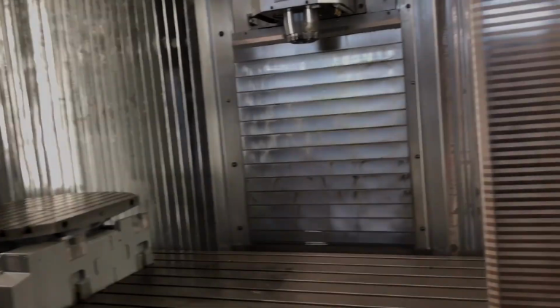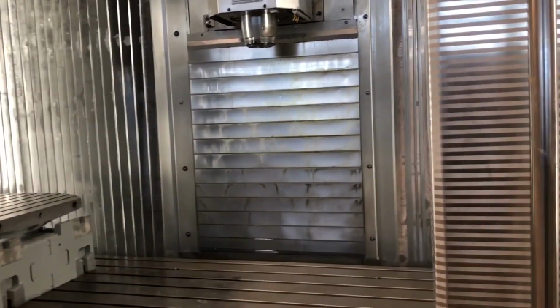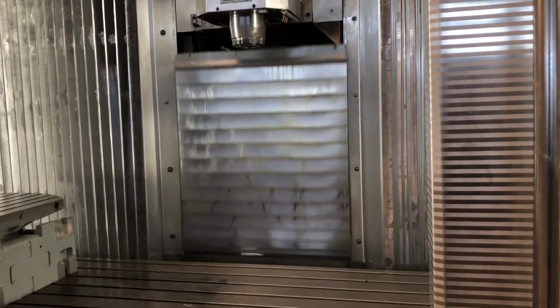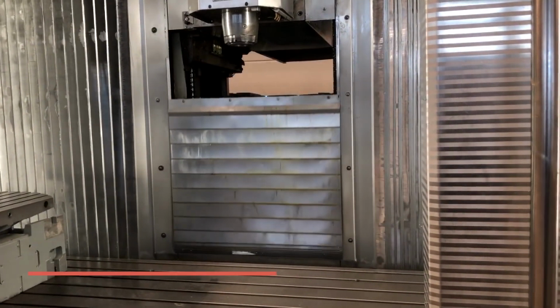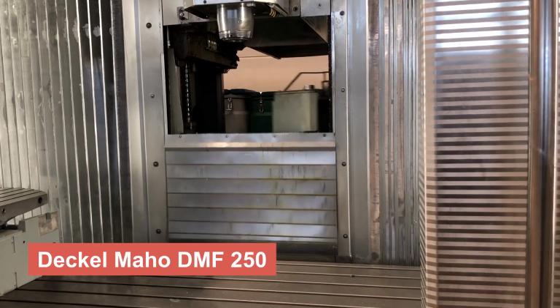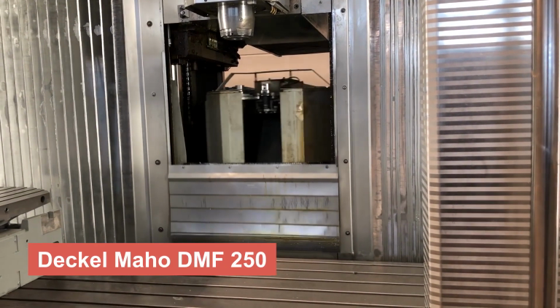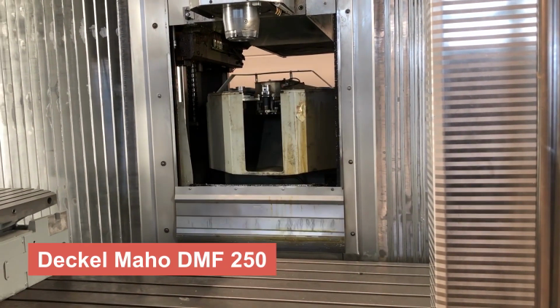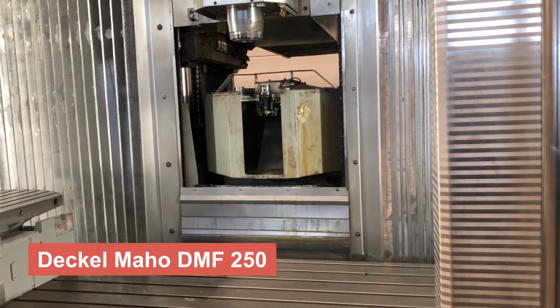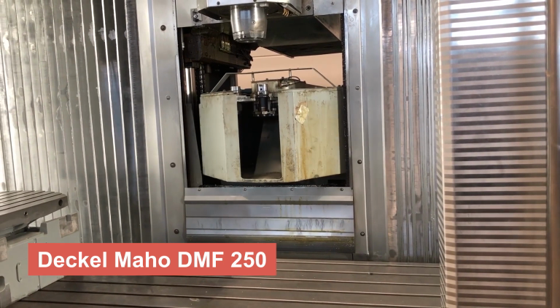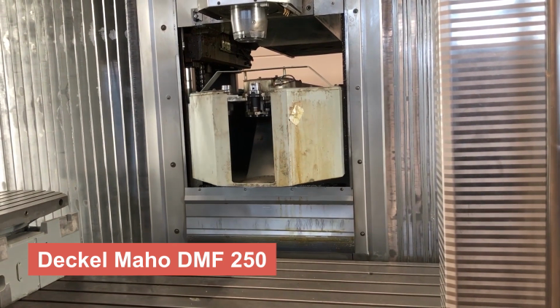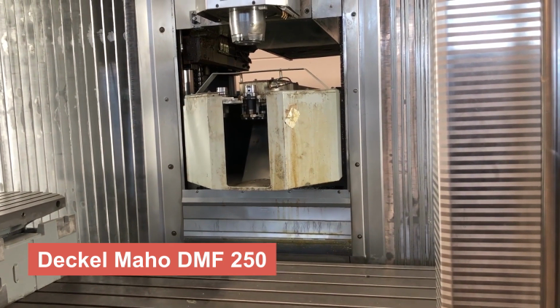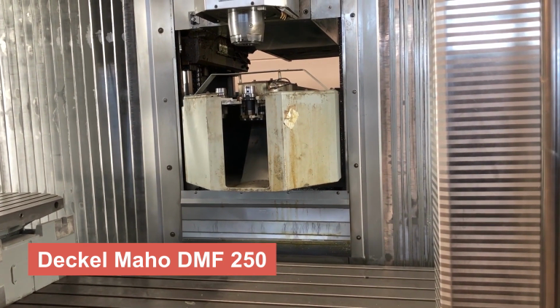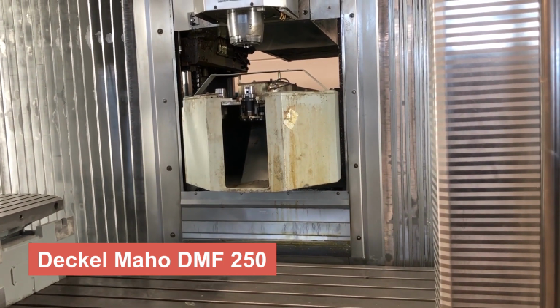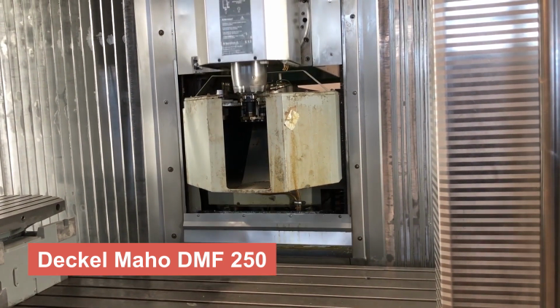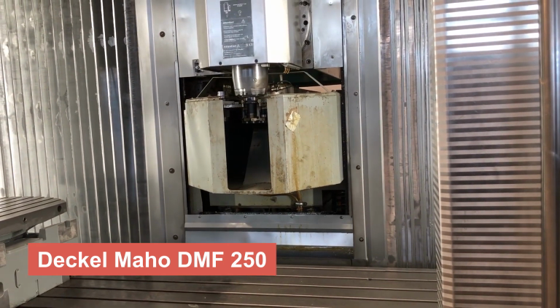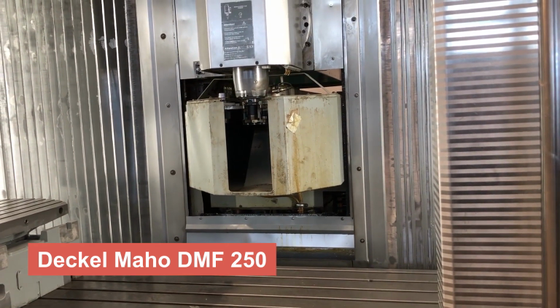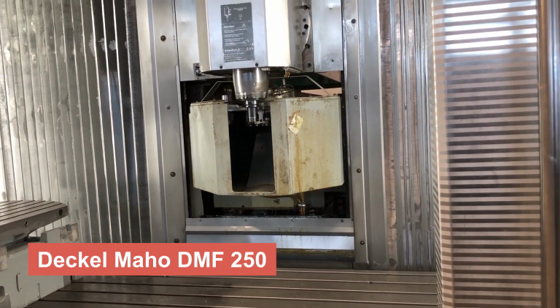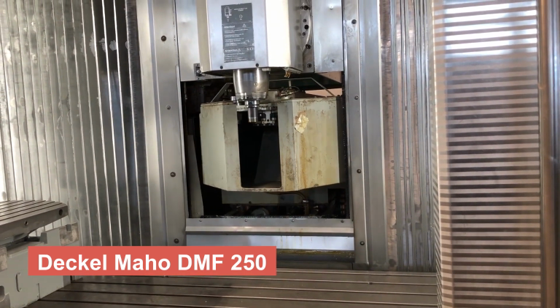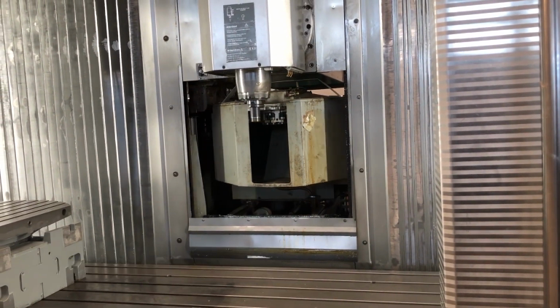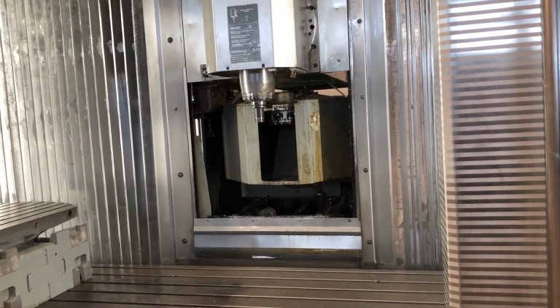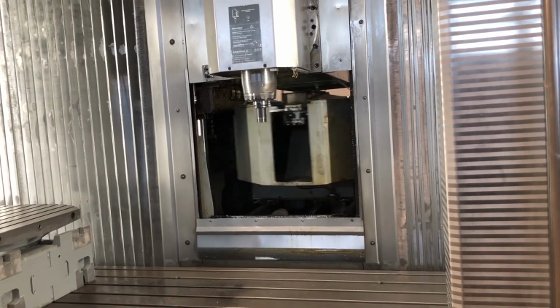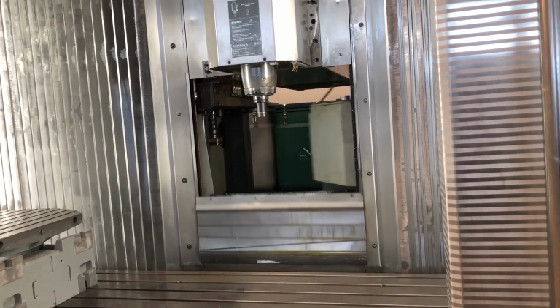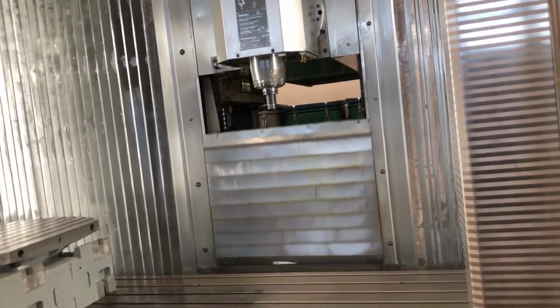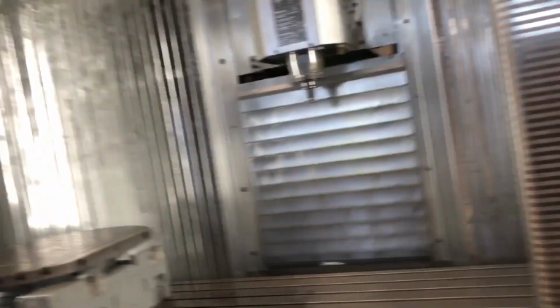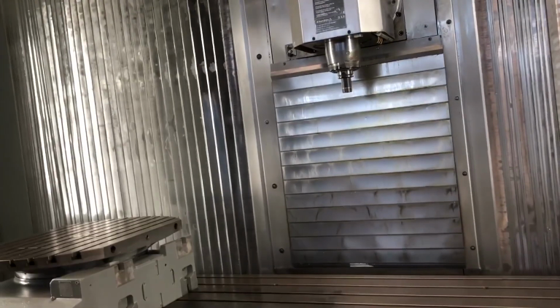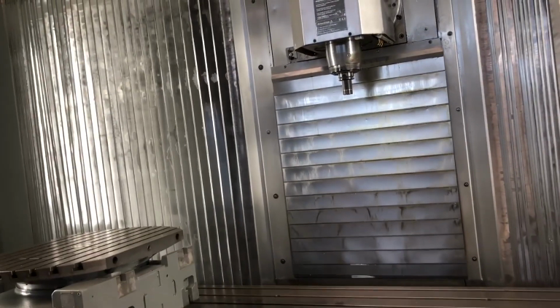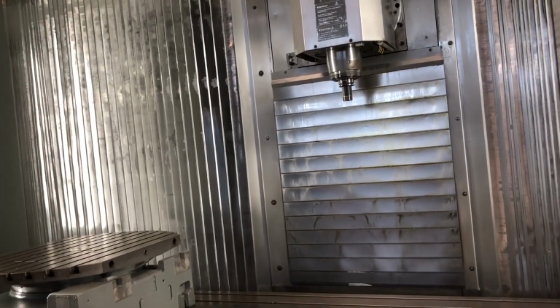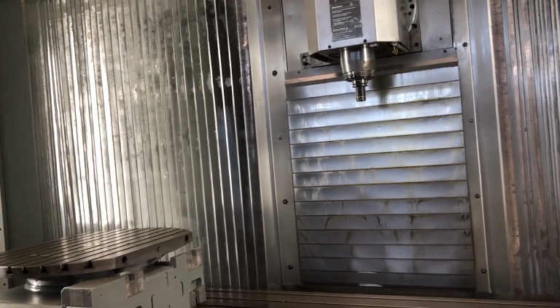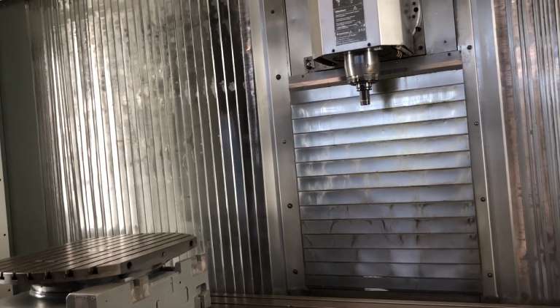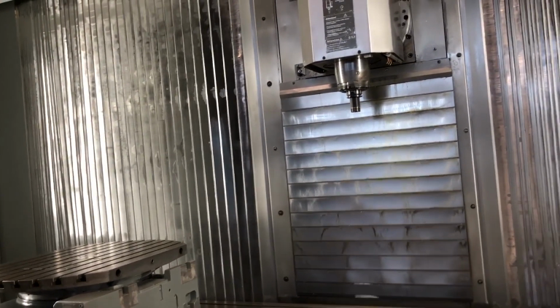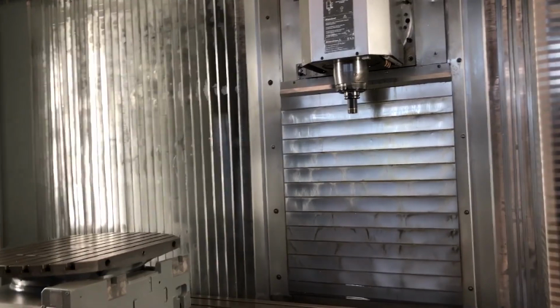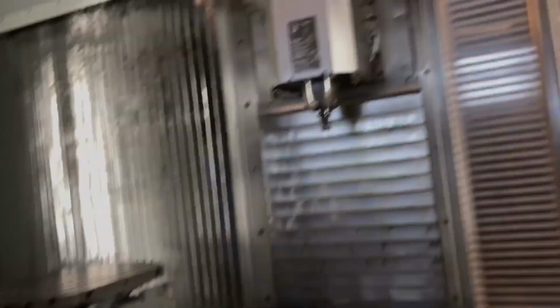Penultimate on our list is the Dekelmahoe DMF250, a large-capacity machining center designed to handle complex and heavy-duty parts. With its advanced control system and superior rigidity, this machine empowers manufacturers to tackle the most challenging projects with ease.